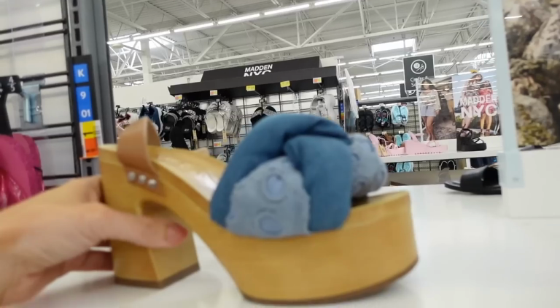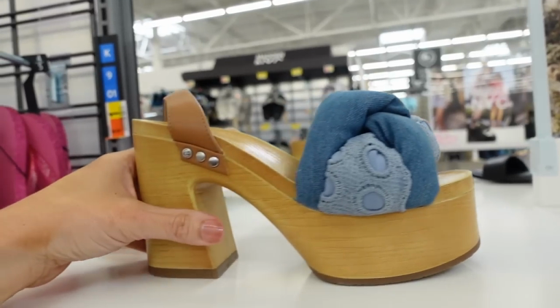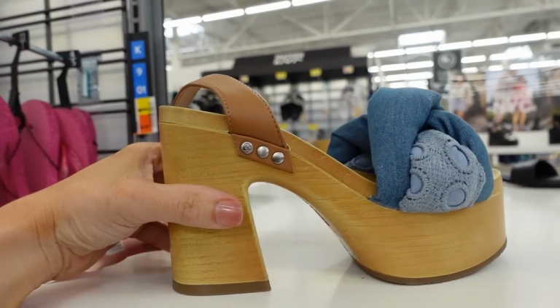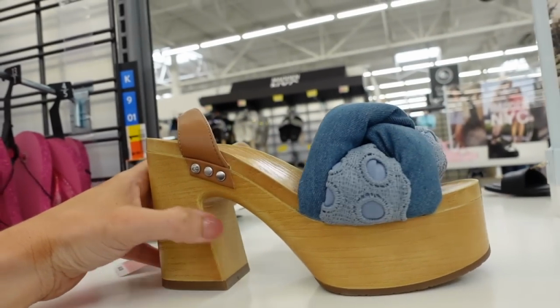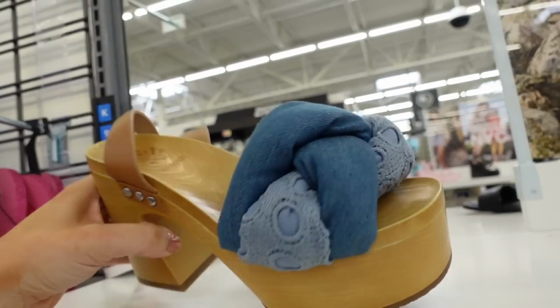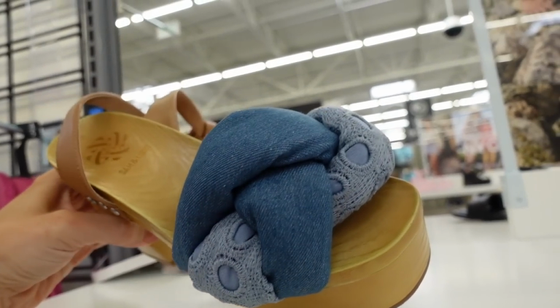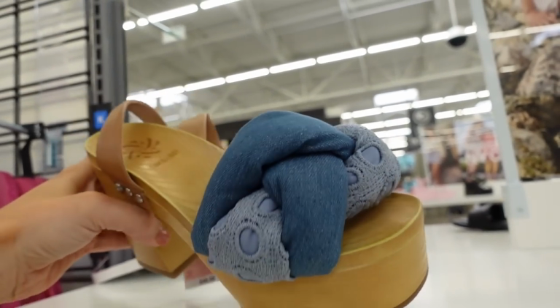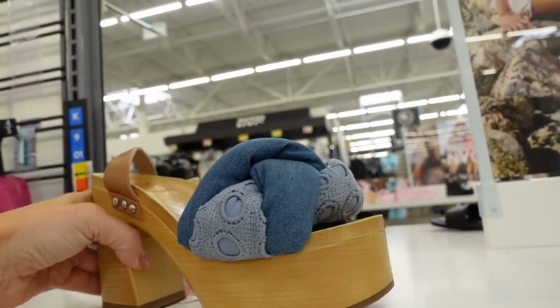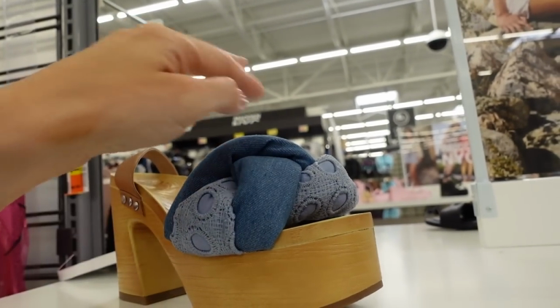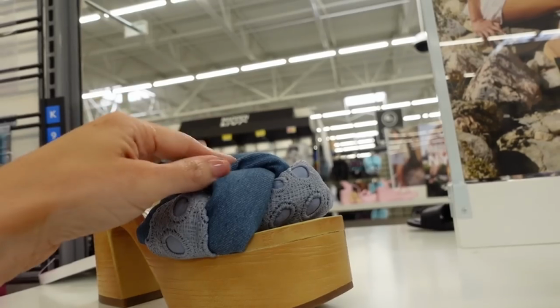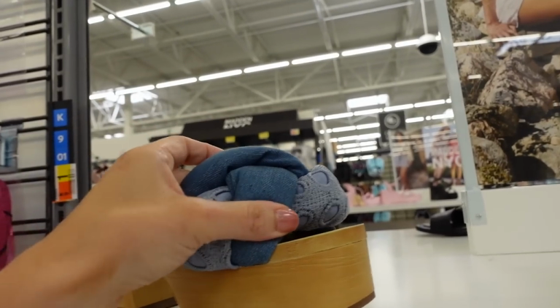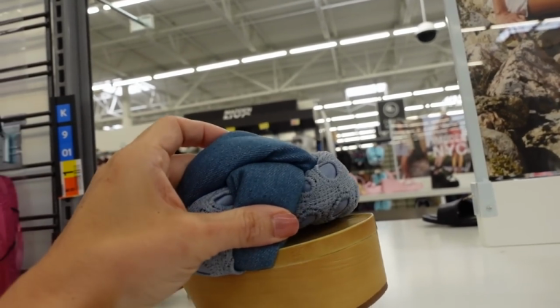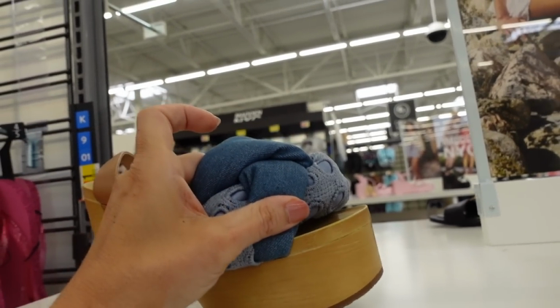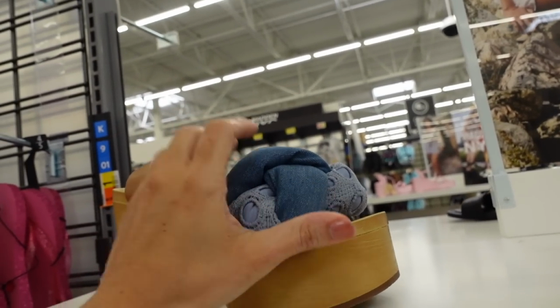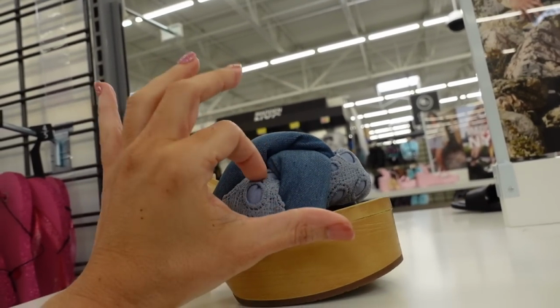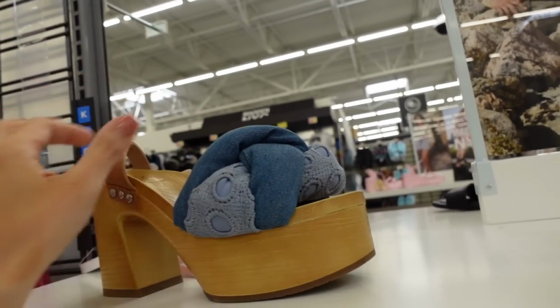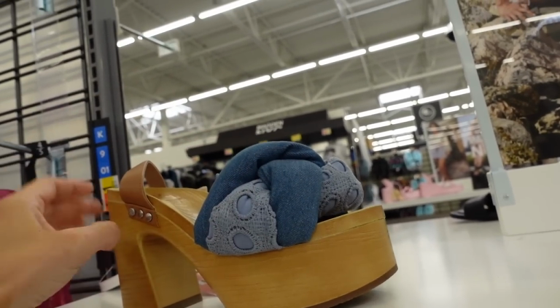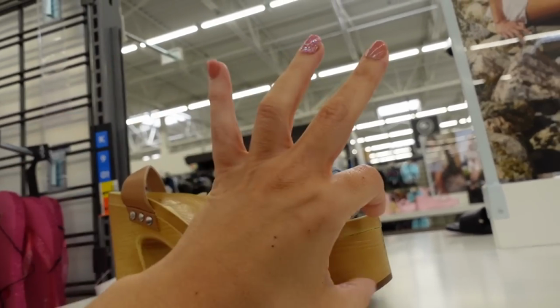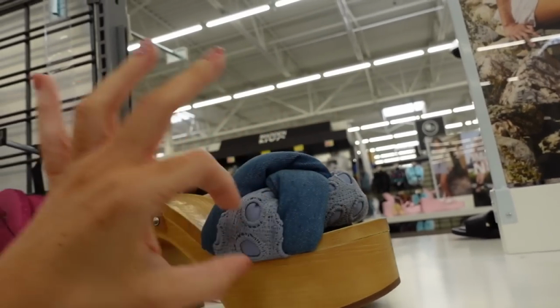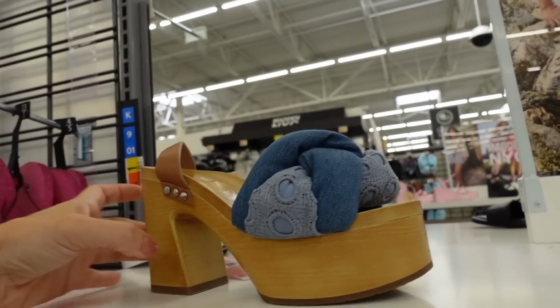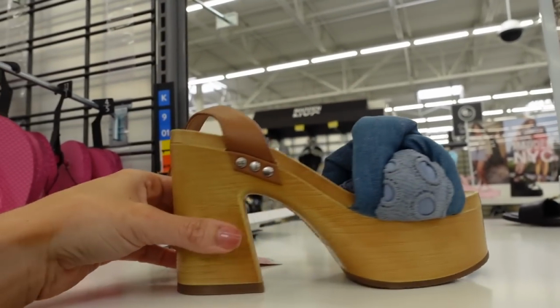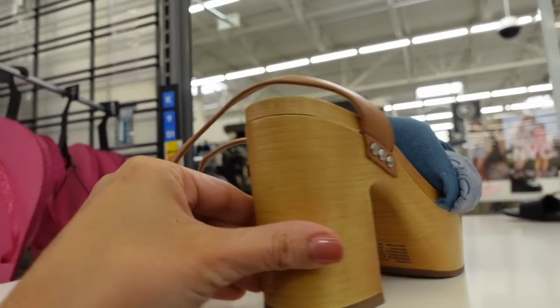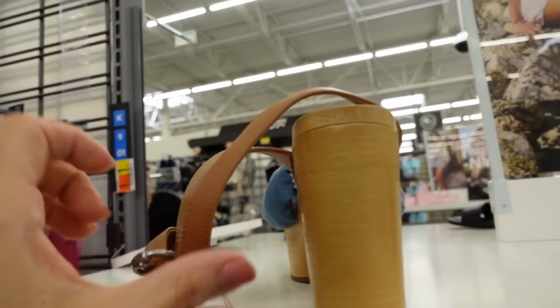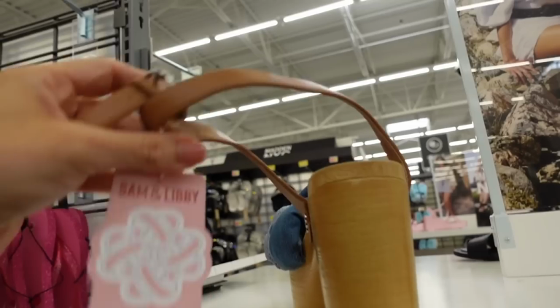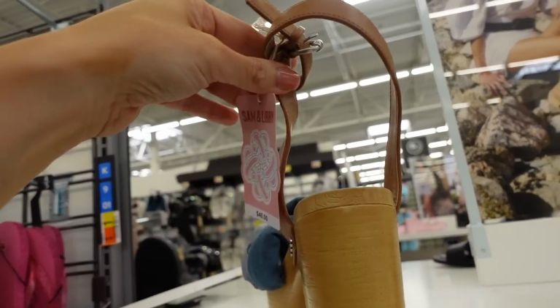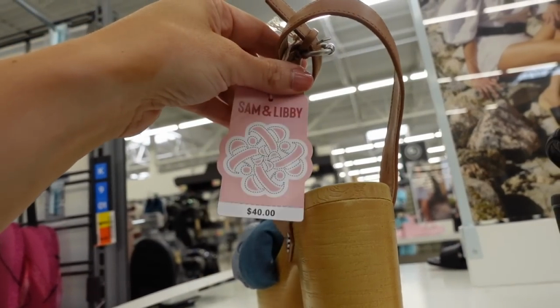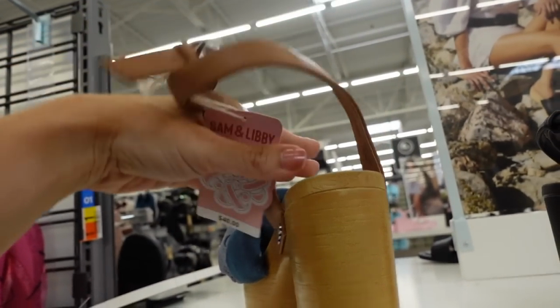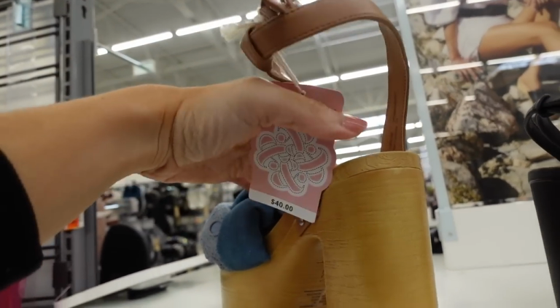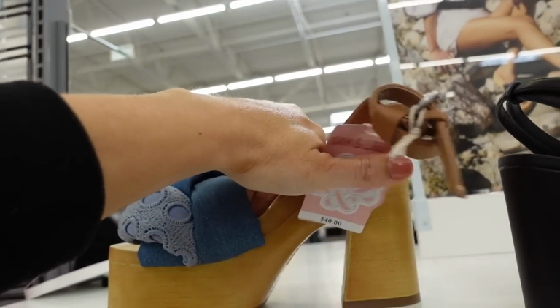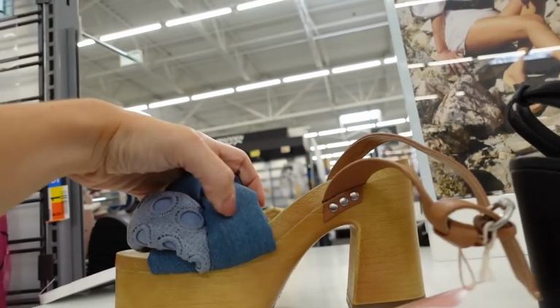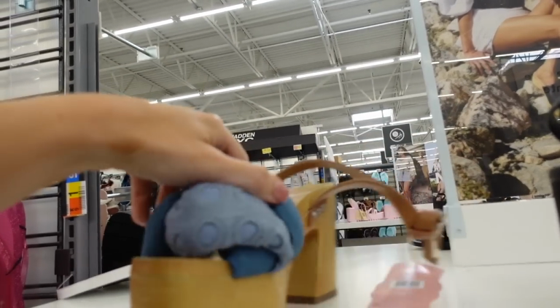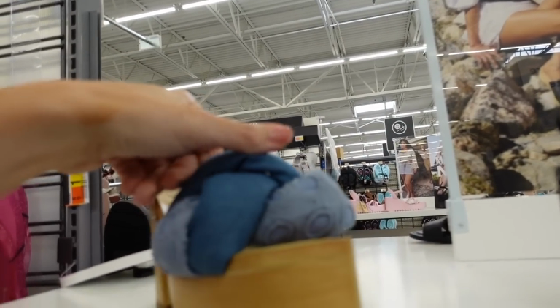Also from Sam & Libby are these denim slides. Denim is a huge trend for summer 2023. This has a platform with a chunky heel and a little ankle strap. These are regularly $40.